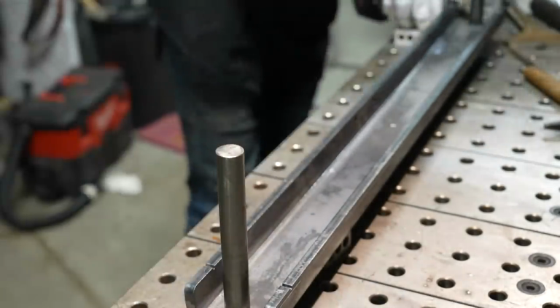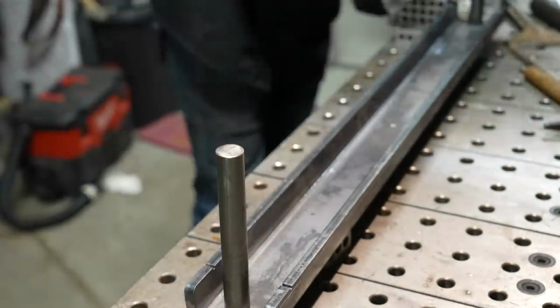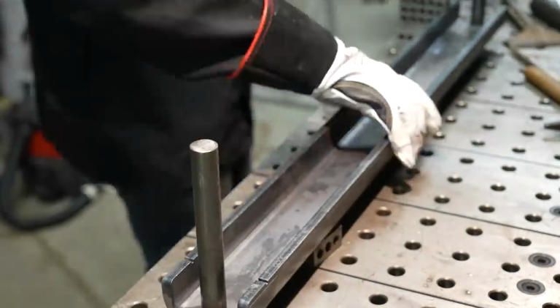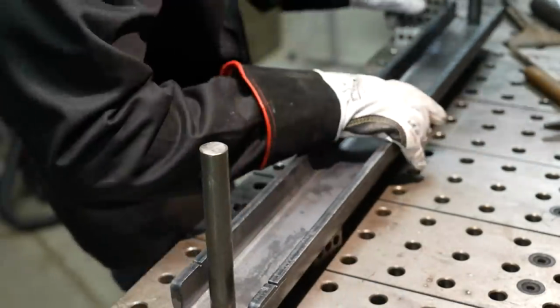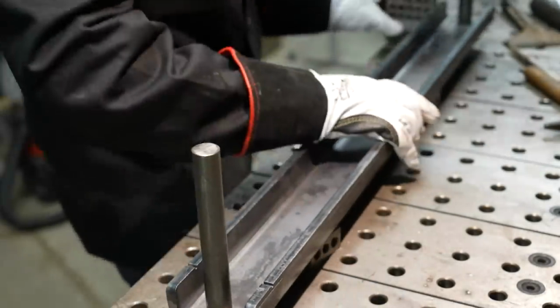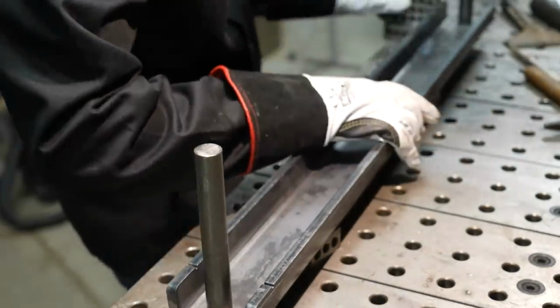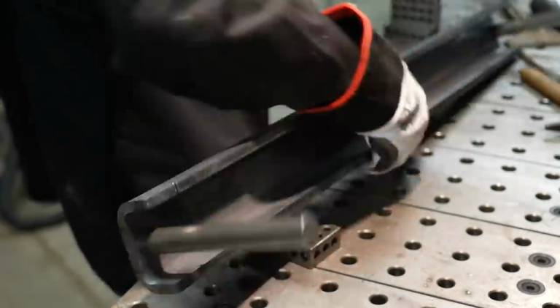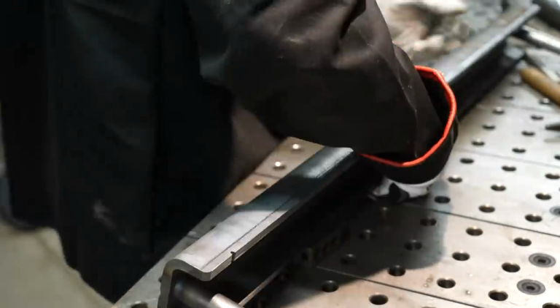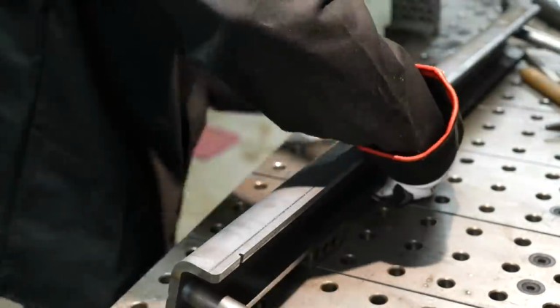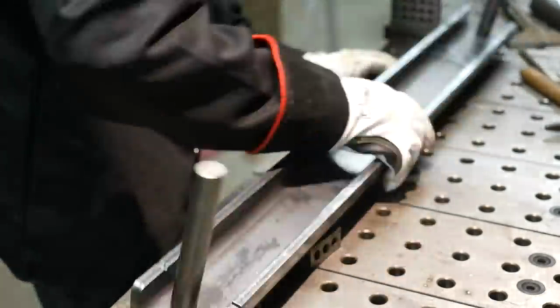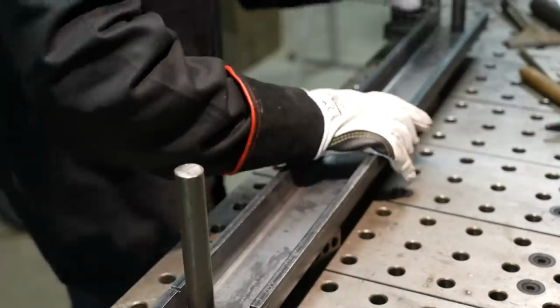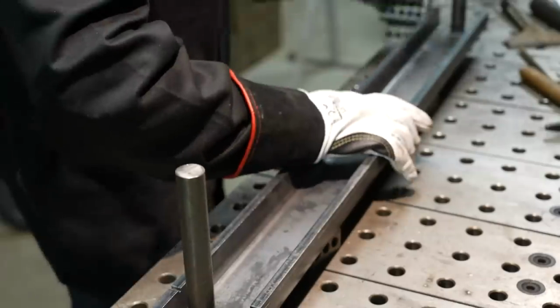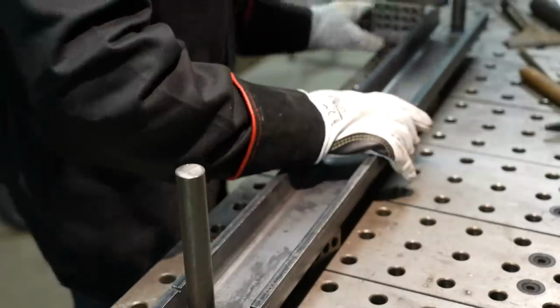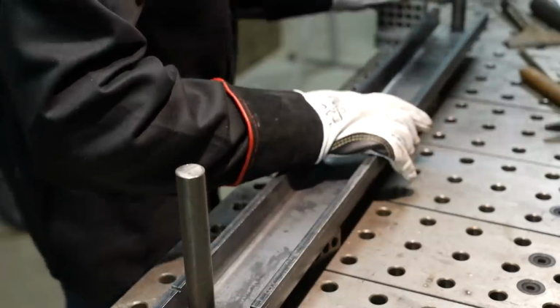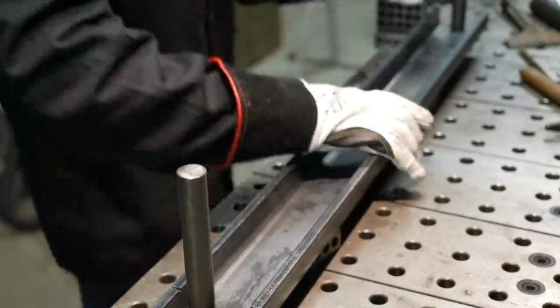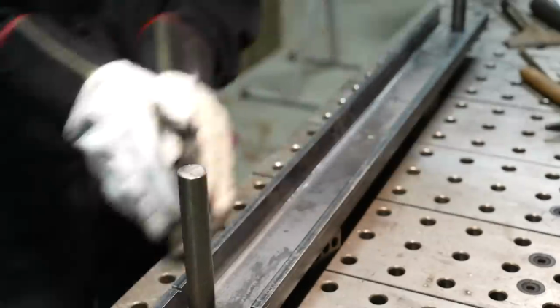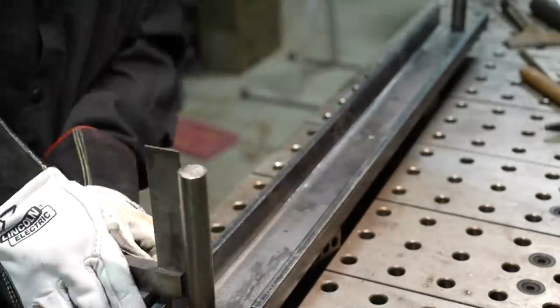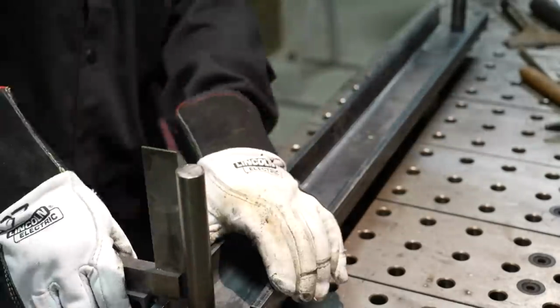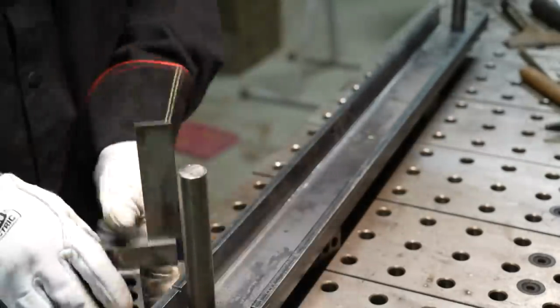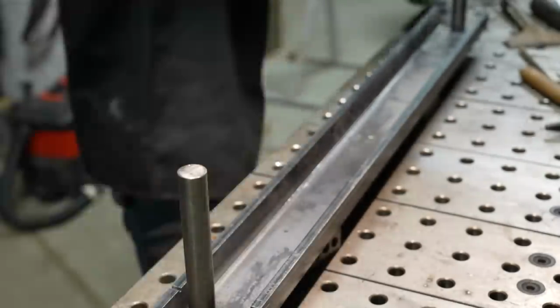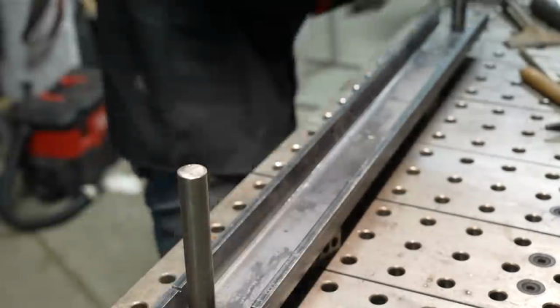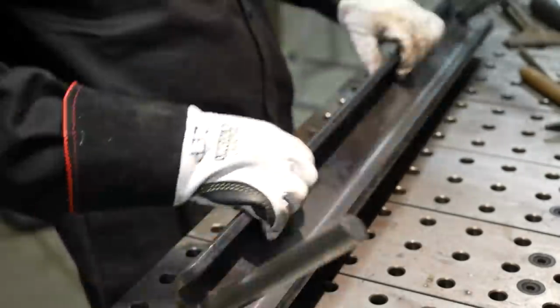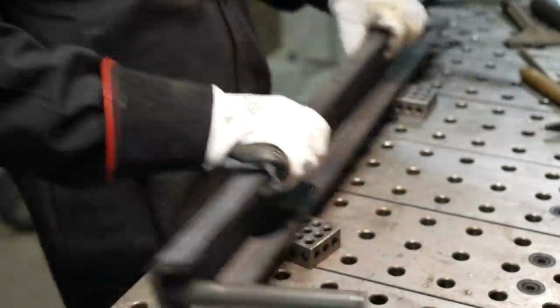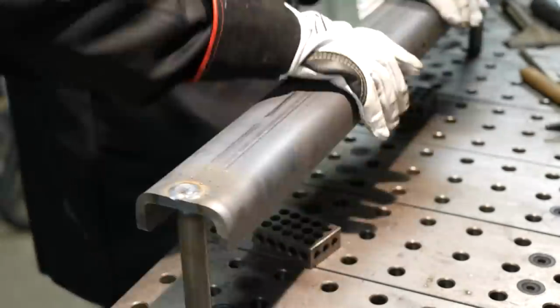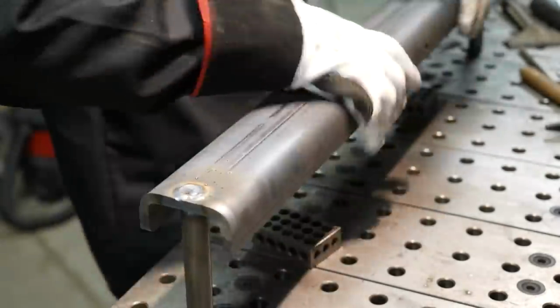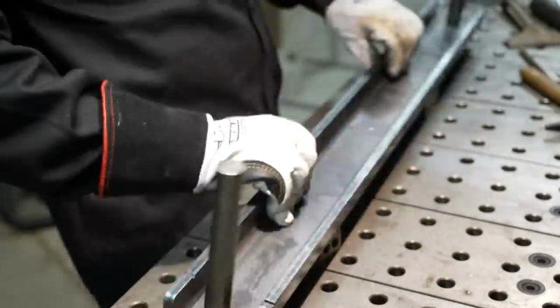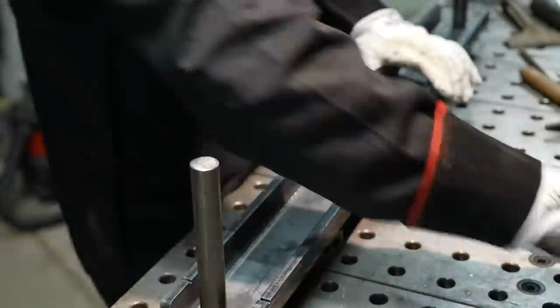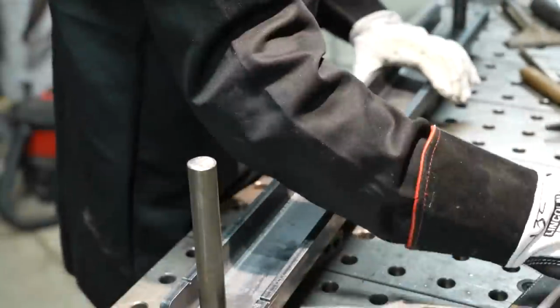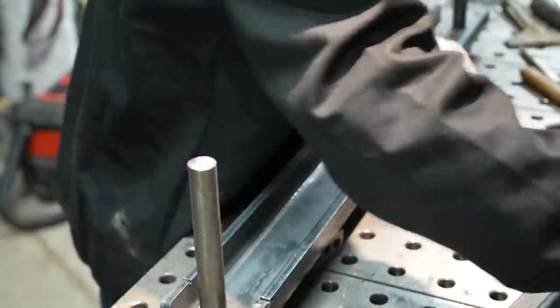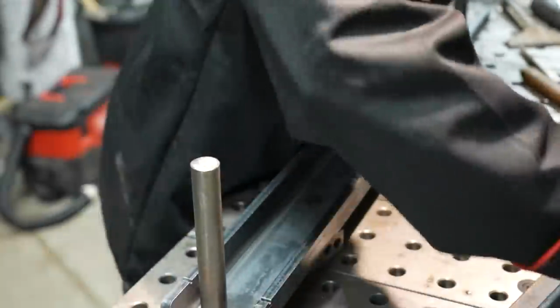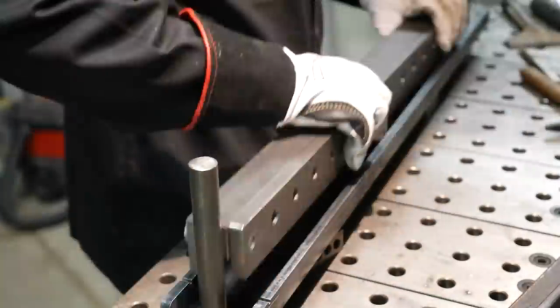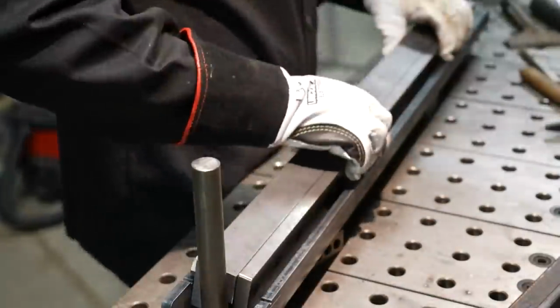I do a little trick where I stack up some one, two, three blocks and use them to space off the table so I can check and make sure that this part is nice and square.